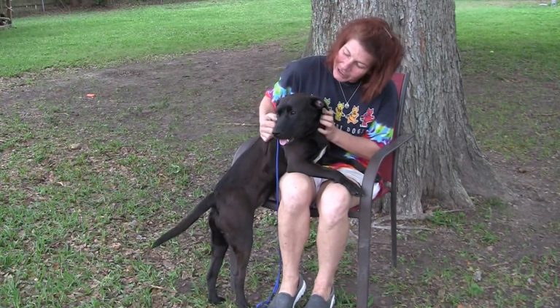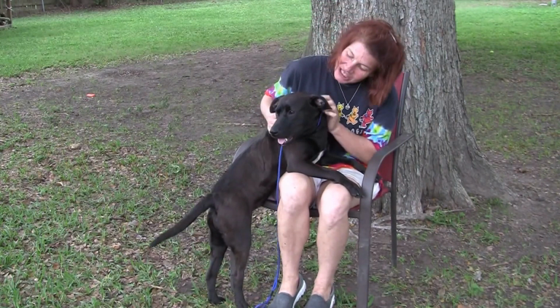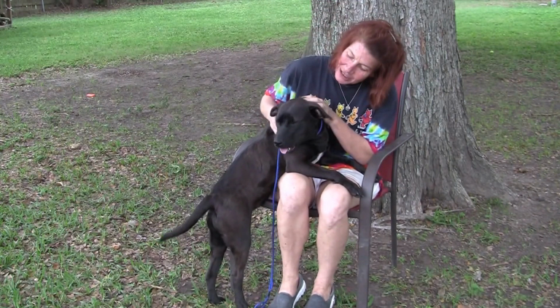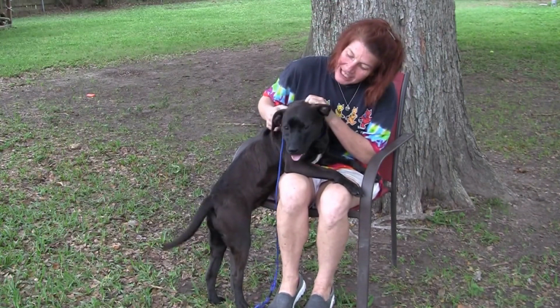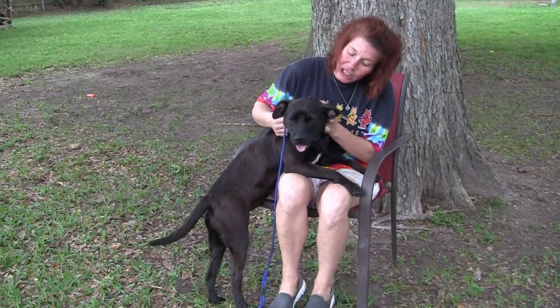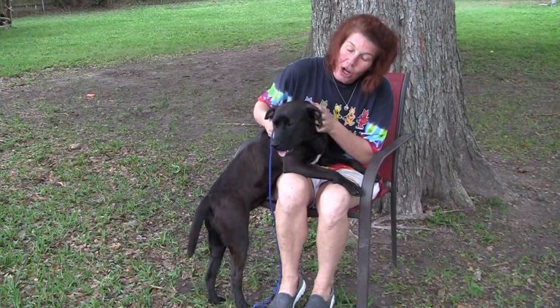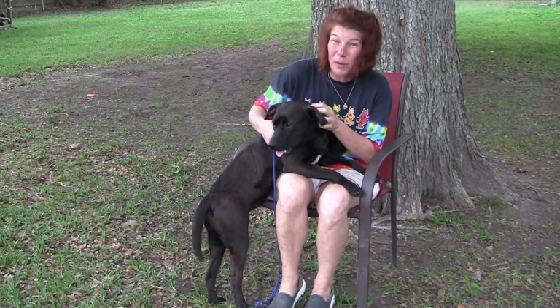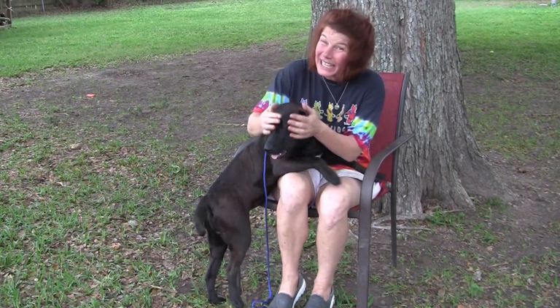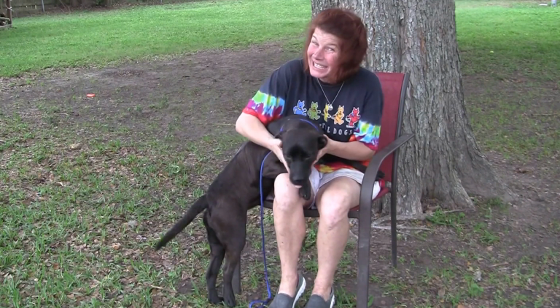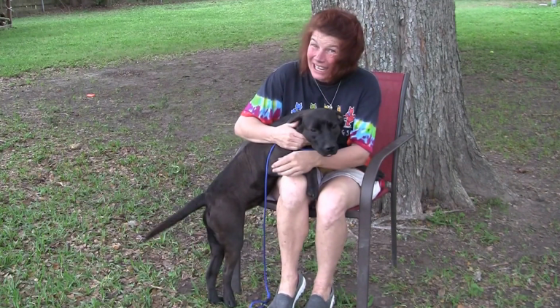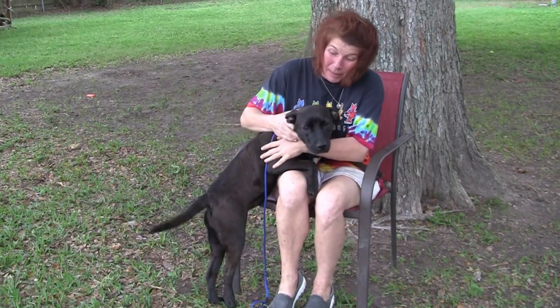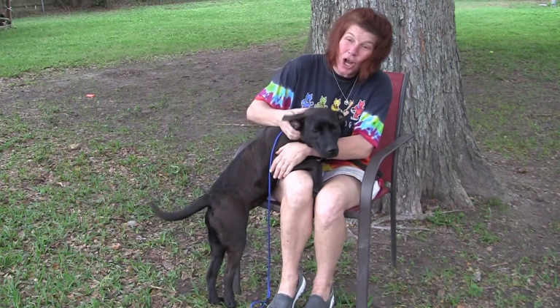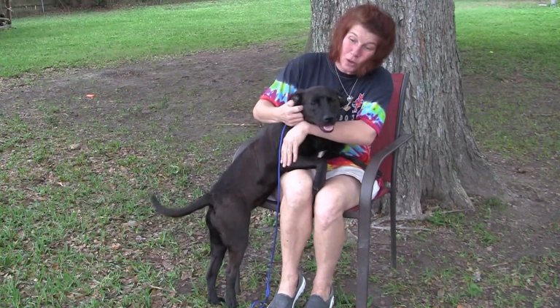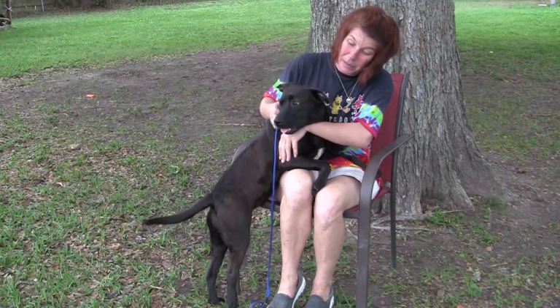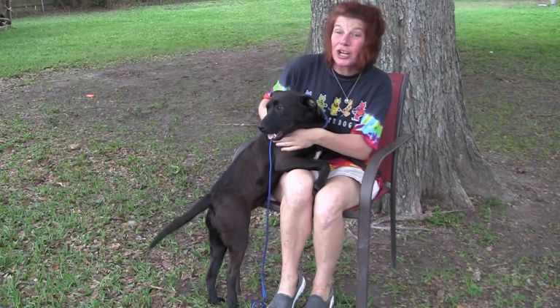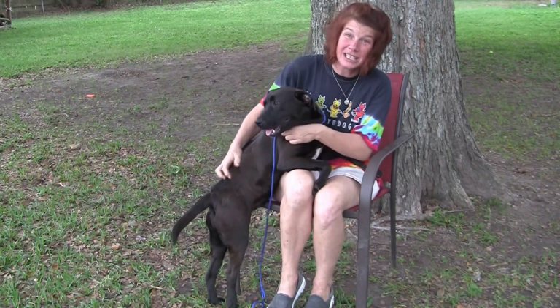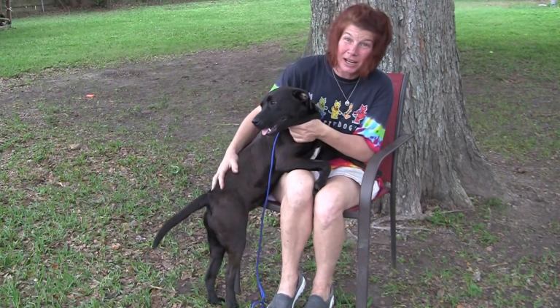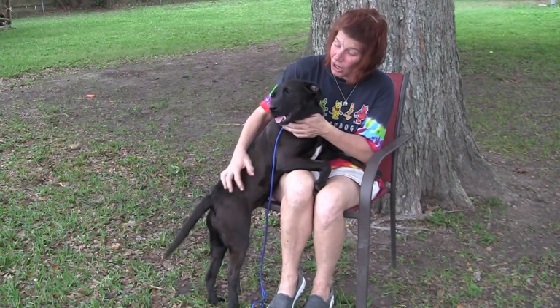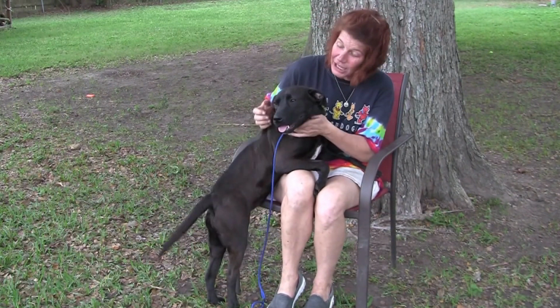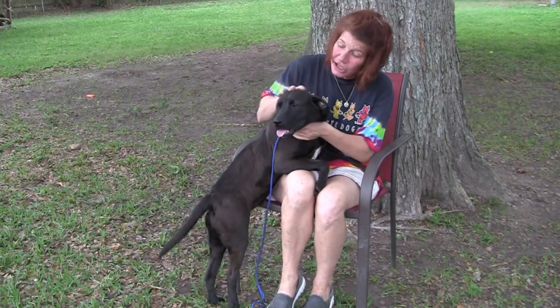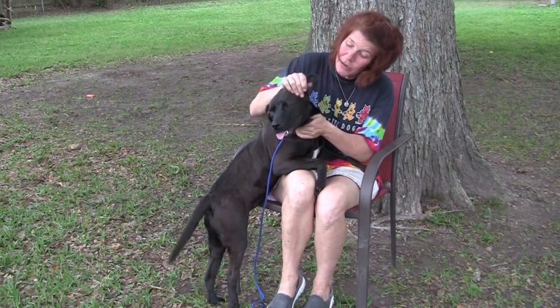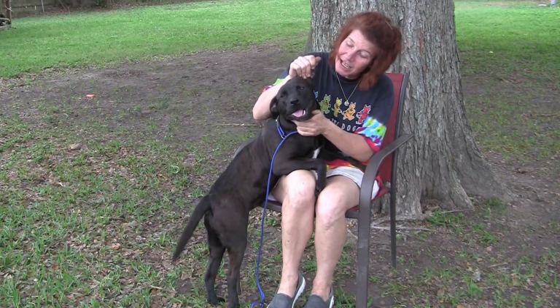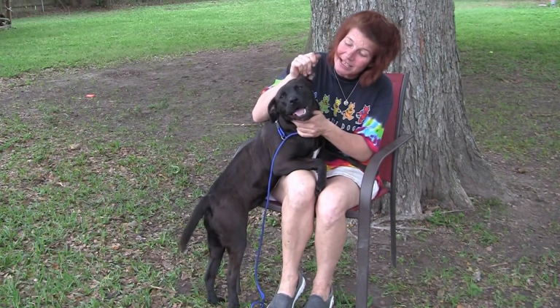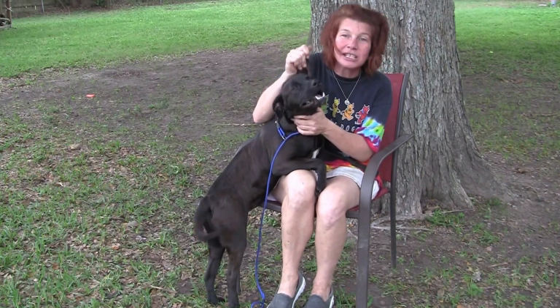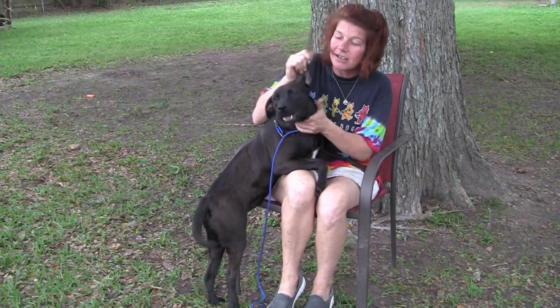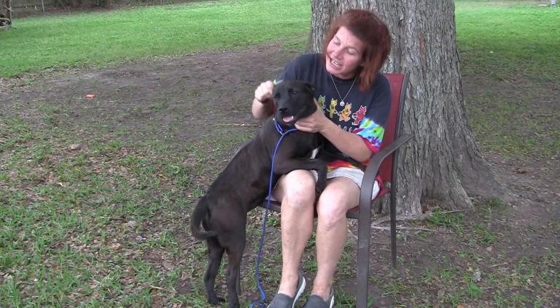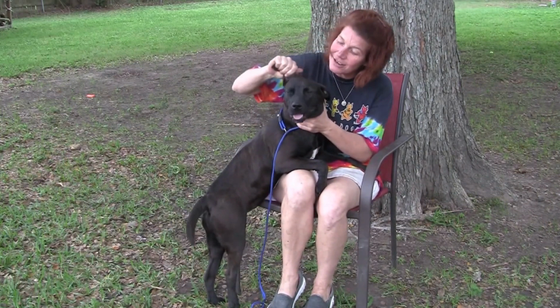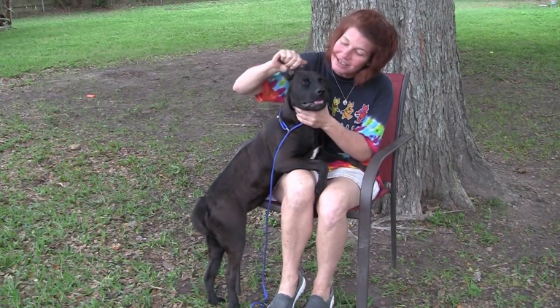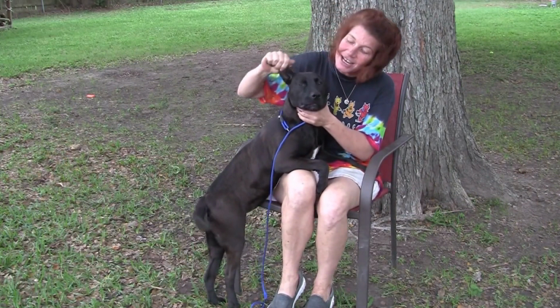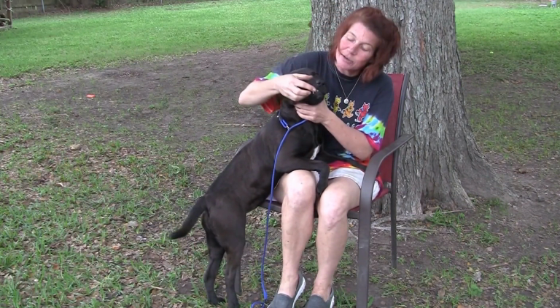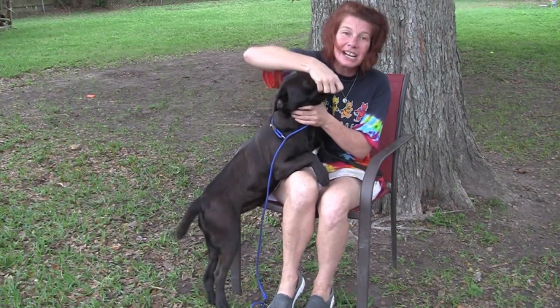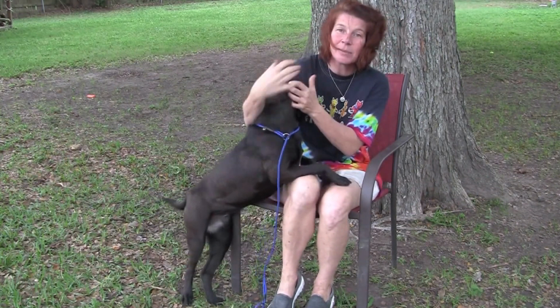She gets along with all my itty bitty teeny tiny puppies all the way to my 110 pound dogs. She's so easy going that you can yank on her ears. You can put your hand in her mouth.